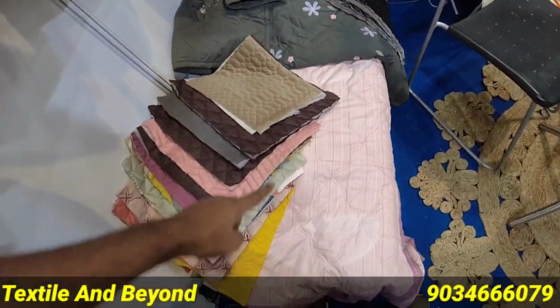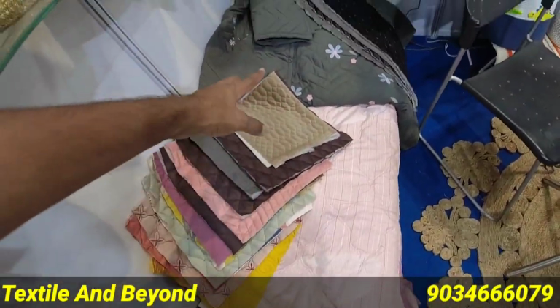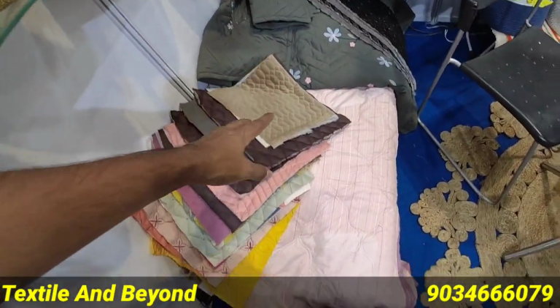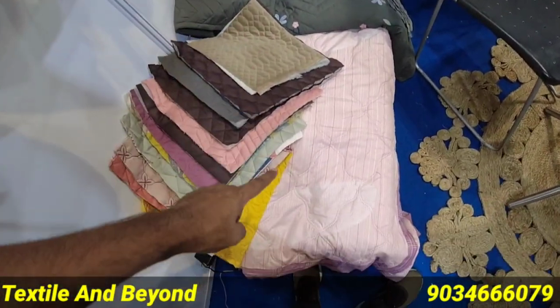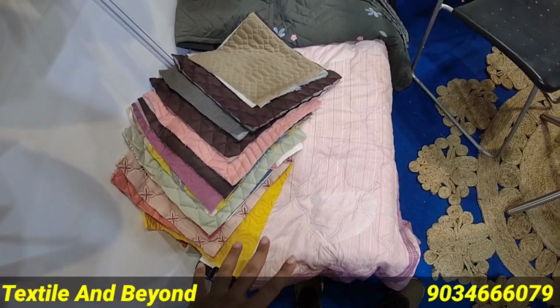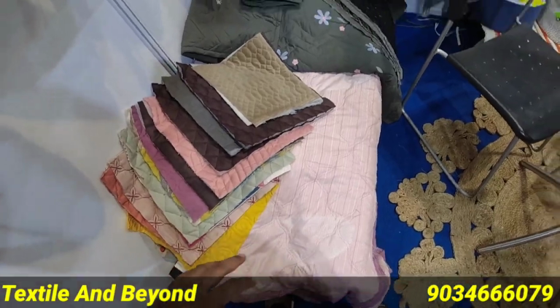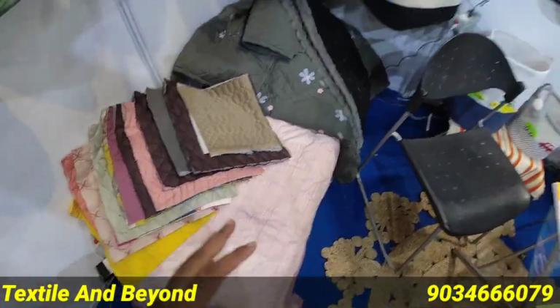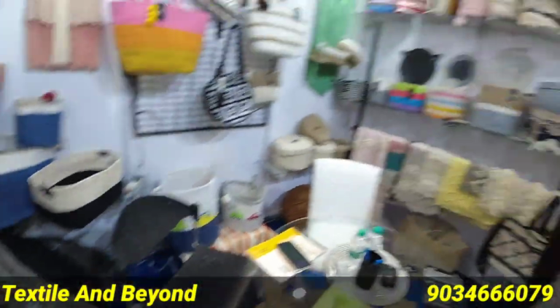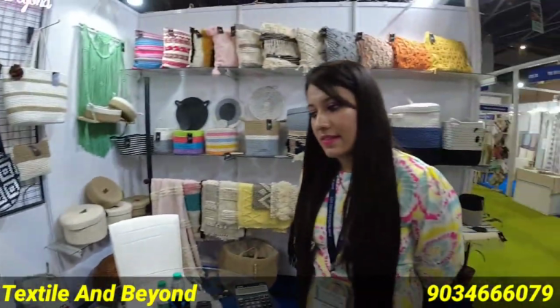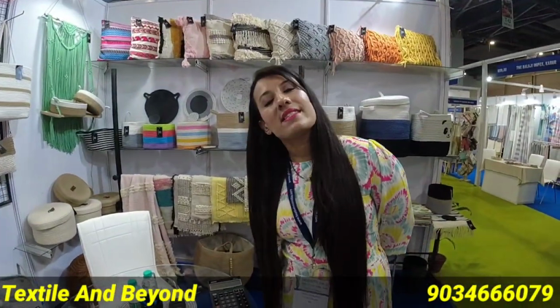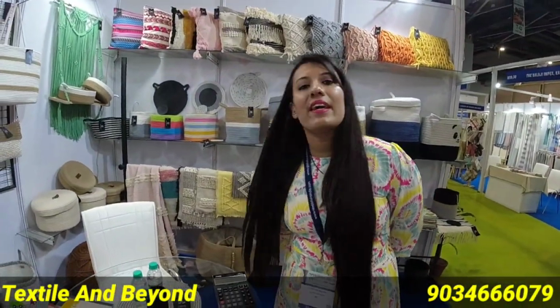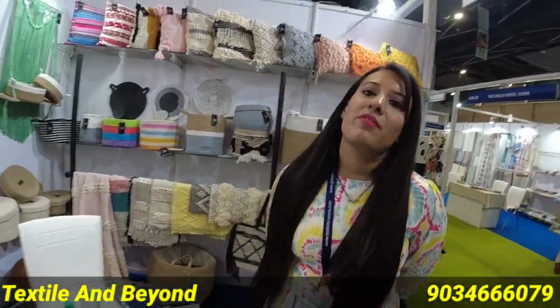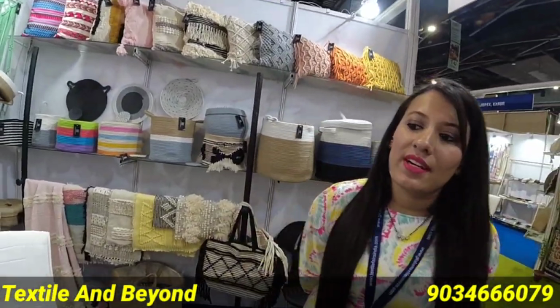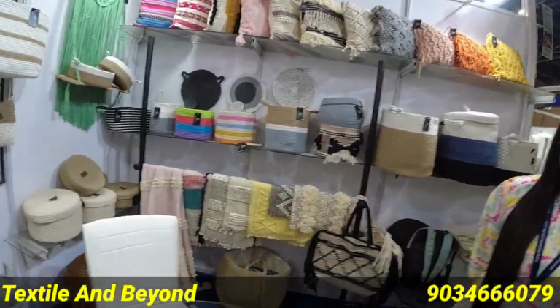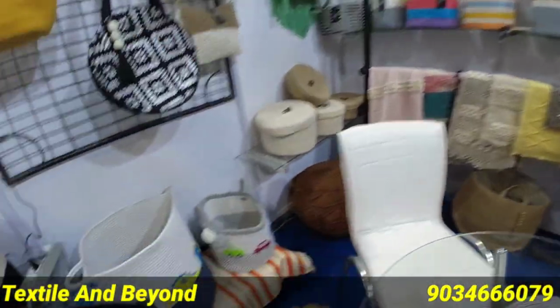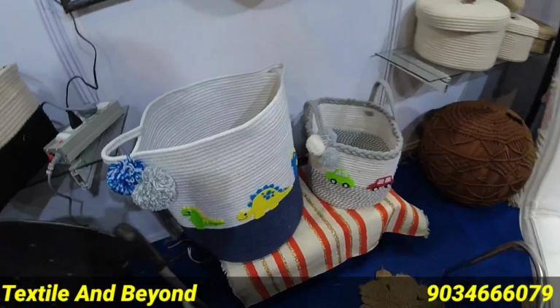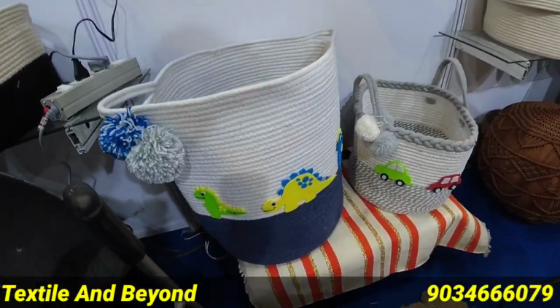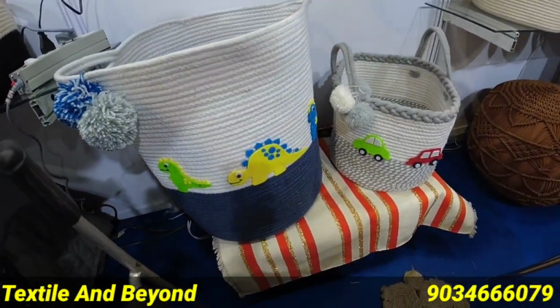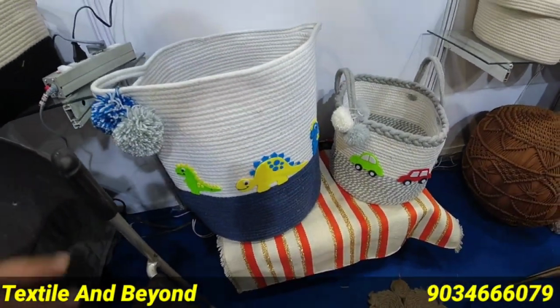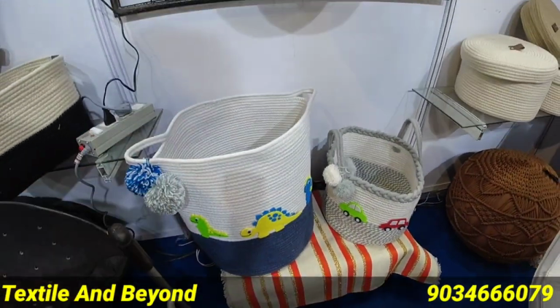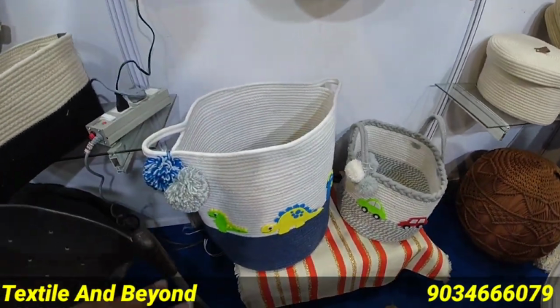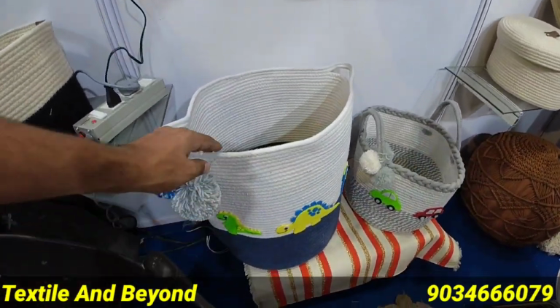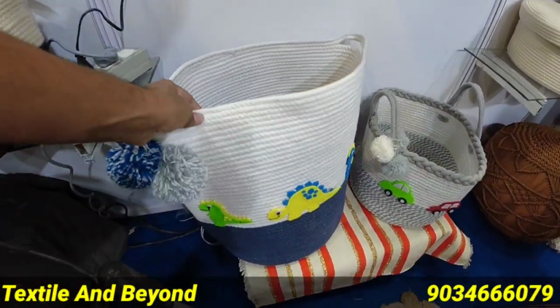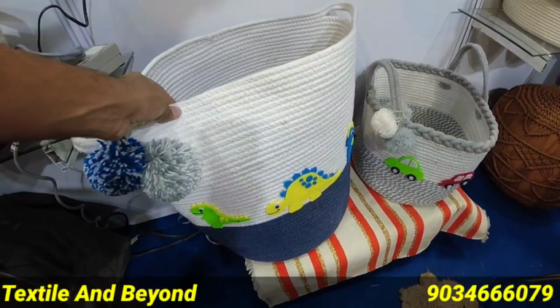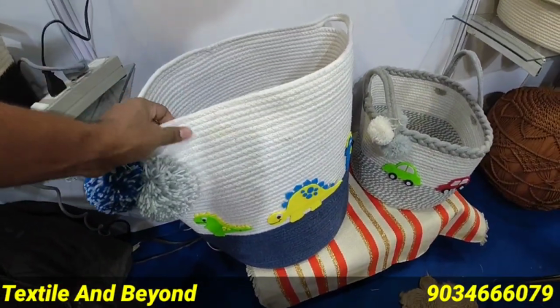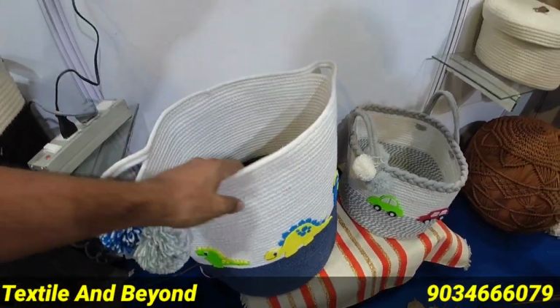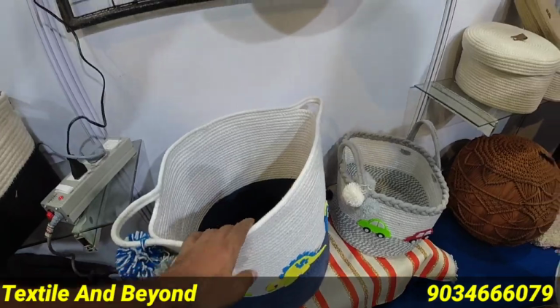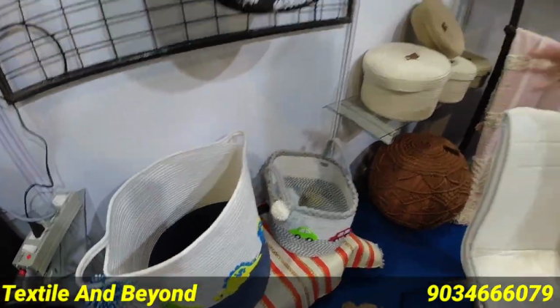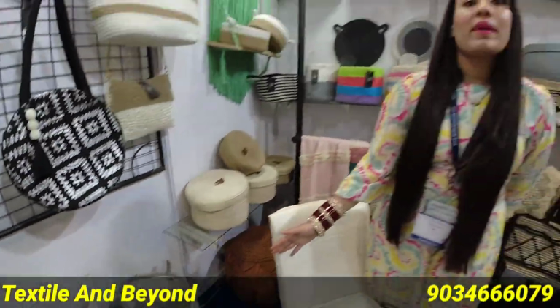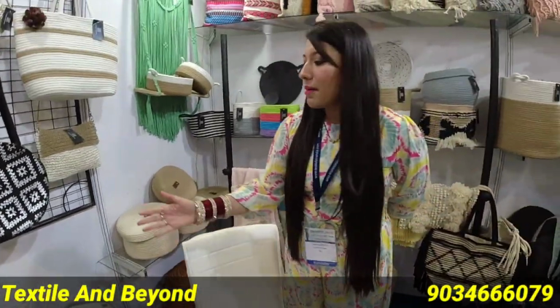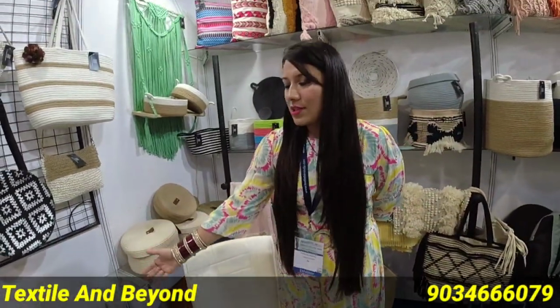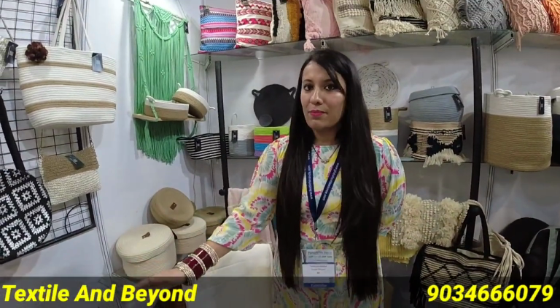We also have quilts. Yes, we have manufacturing in-house. You will also find laundry baskets in different designs.